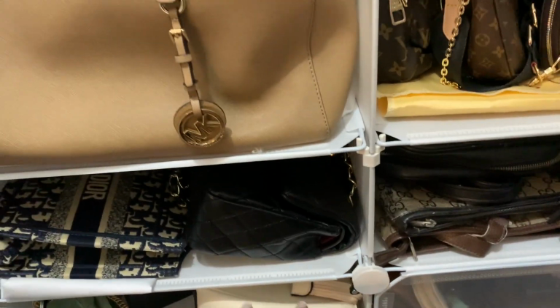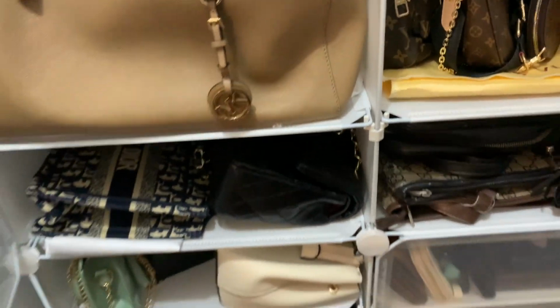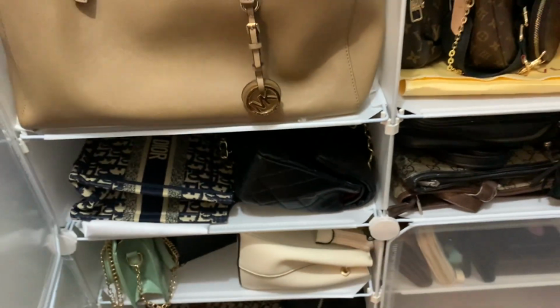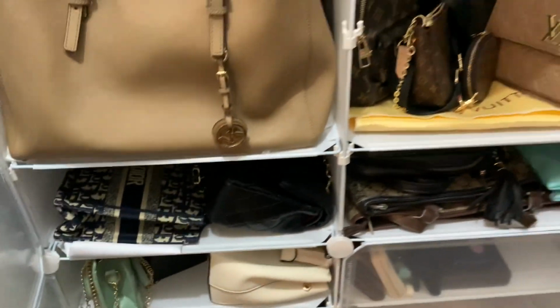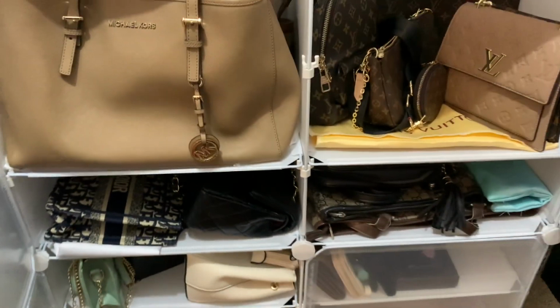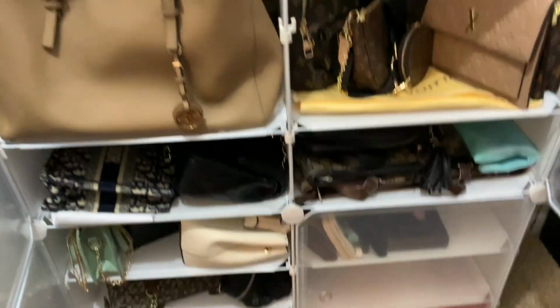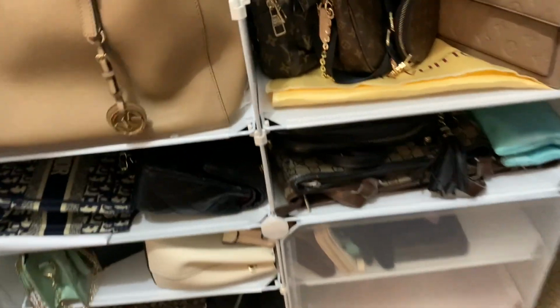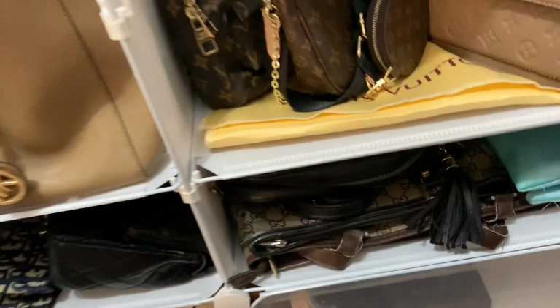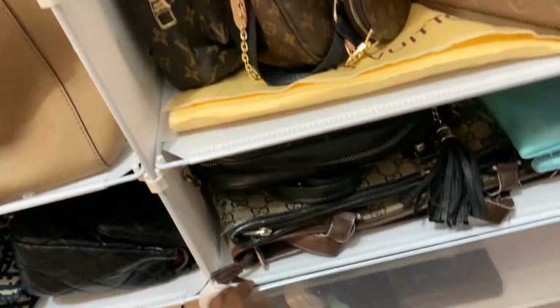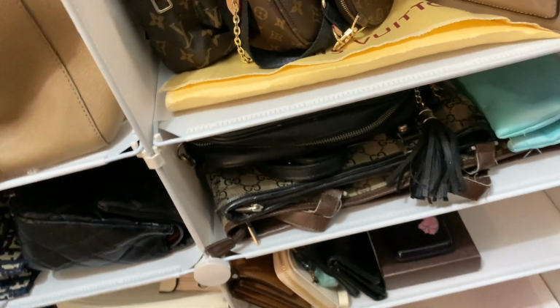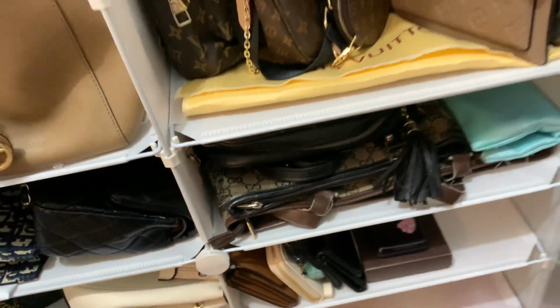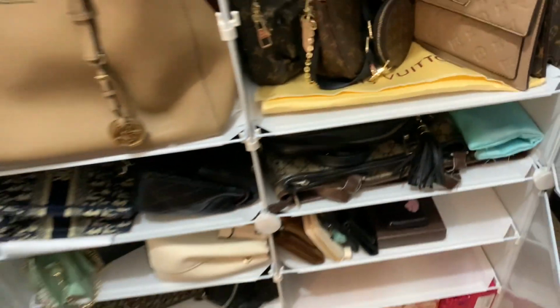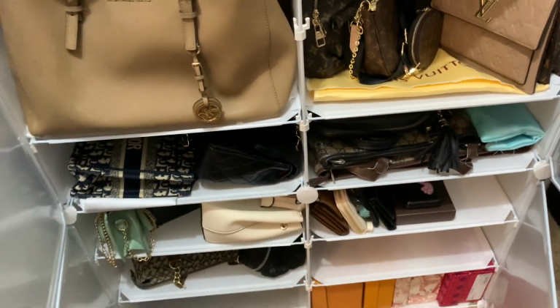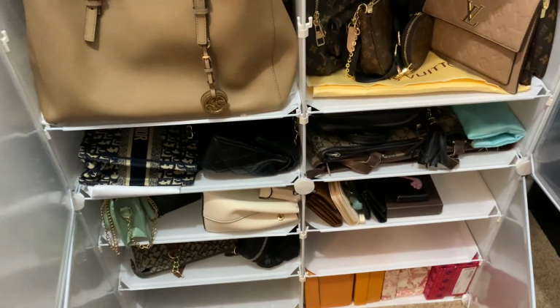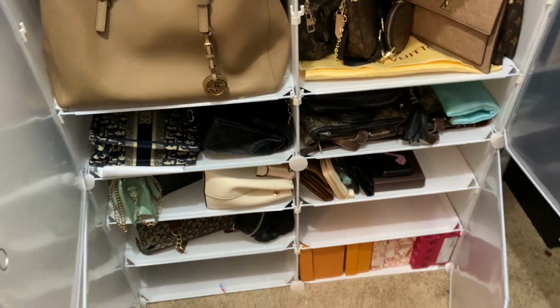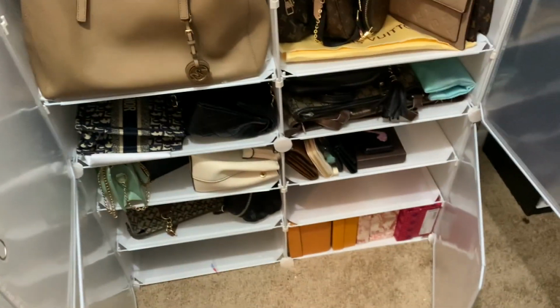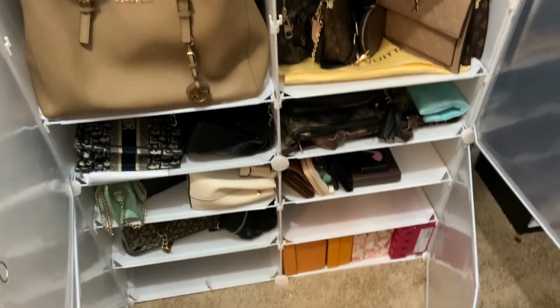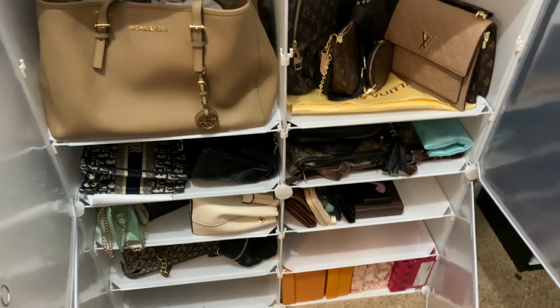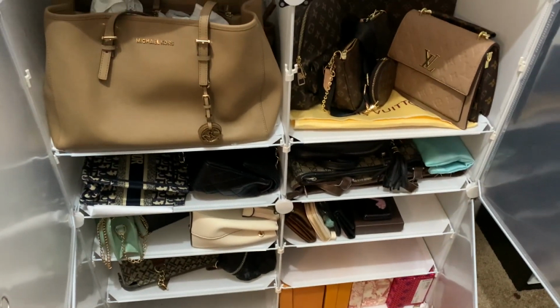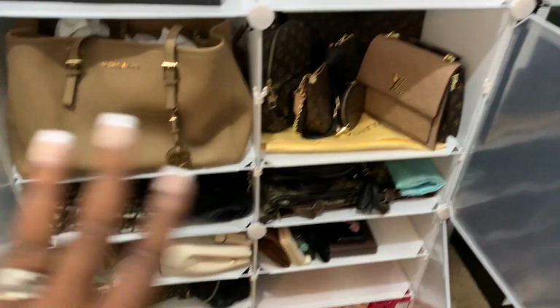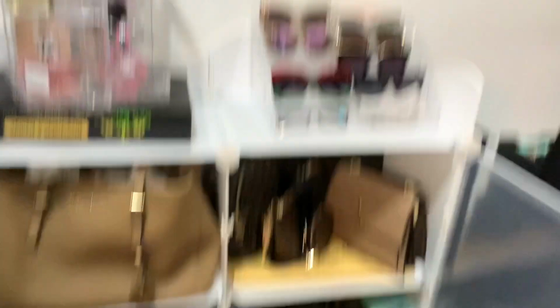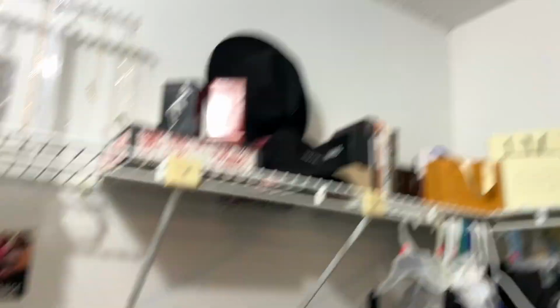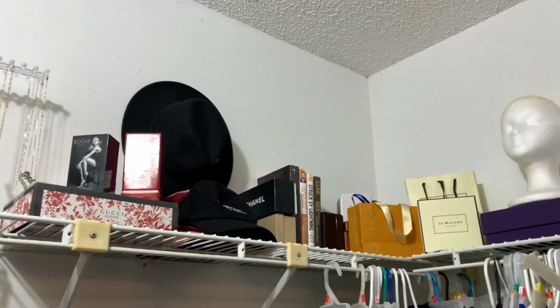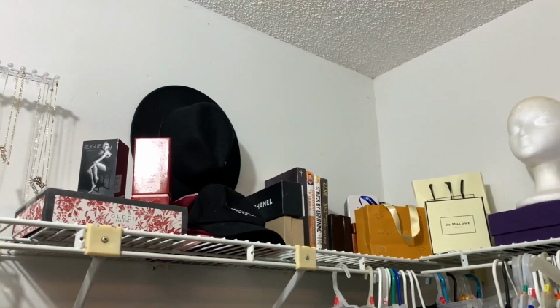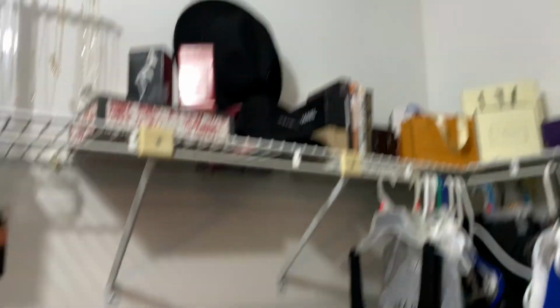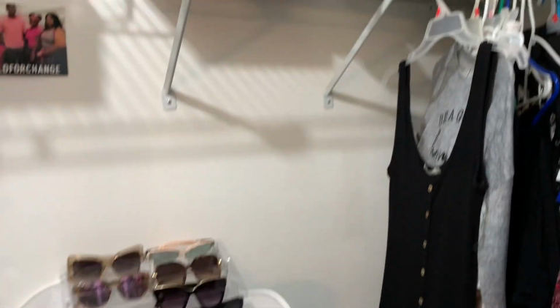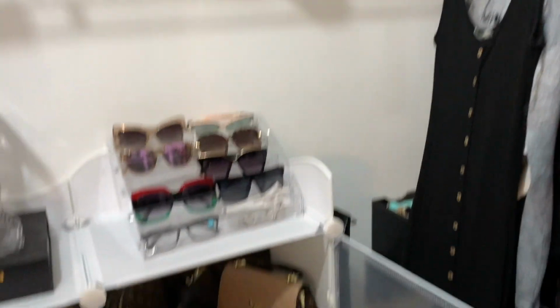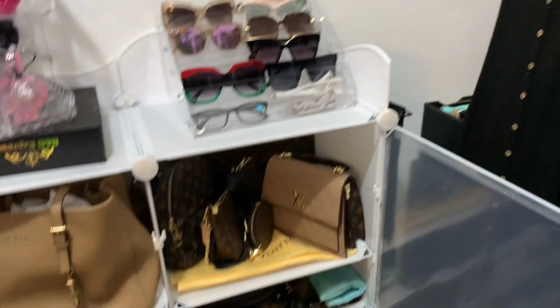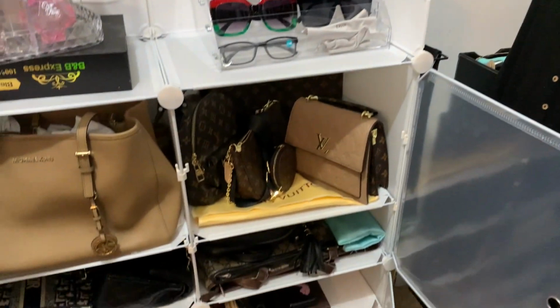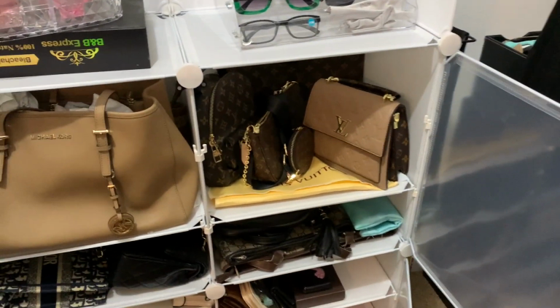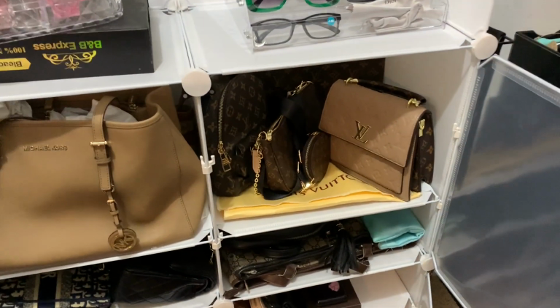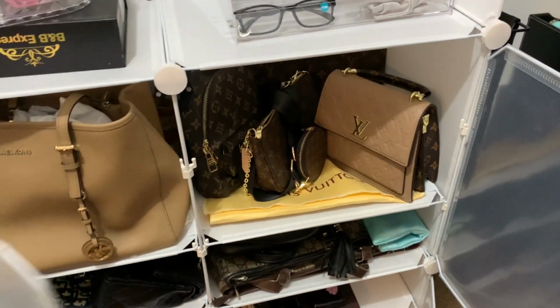My stuff — this is, like — I'm so happy with this. Because everything used to be, like, thrown up there. But yes.